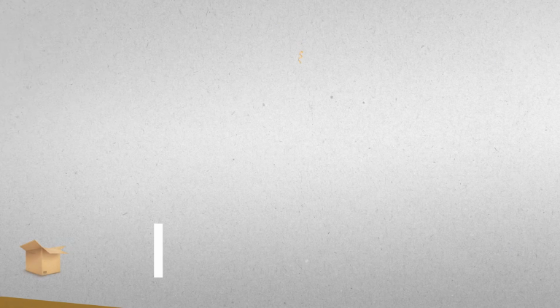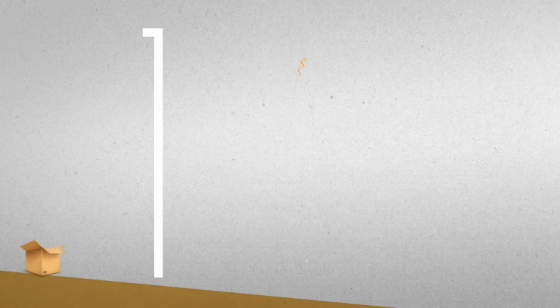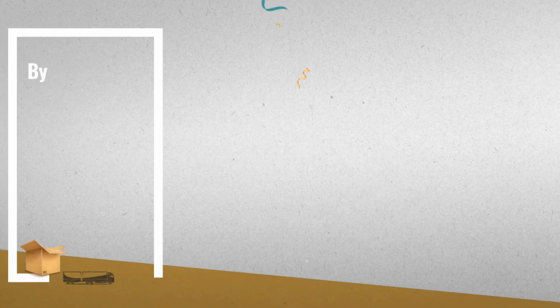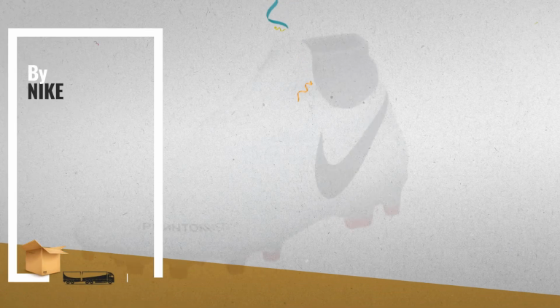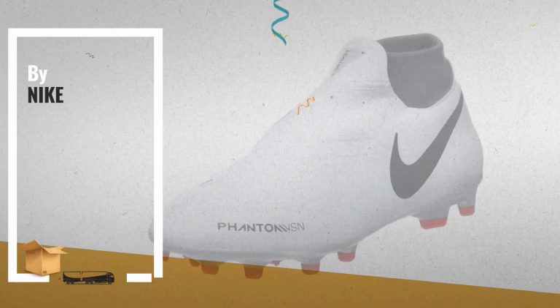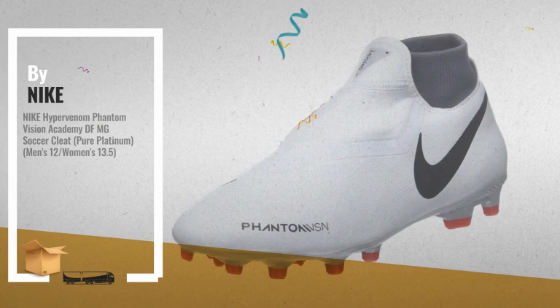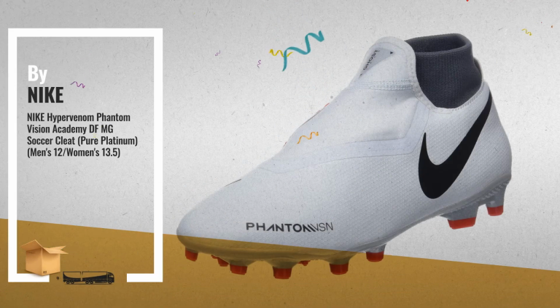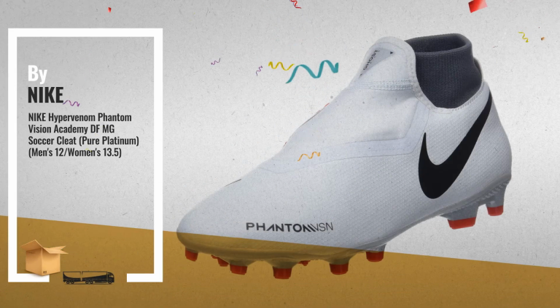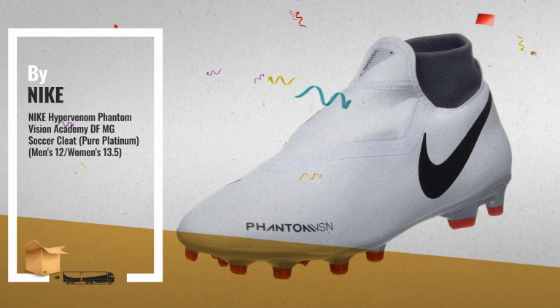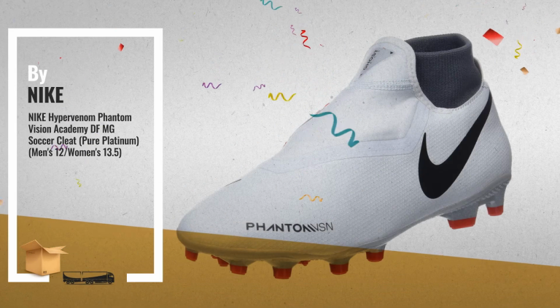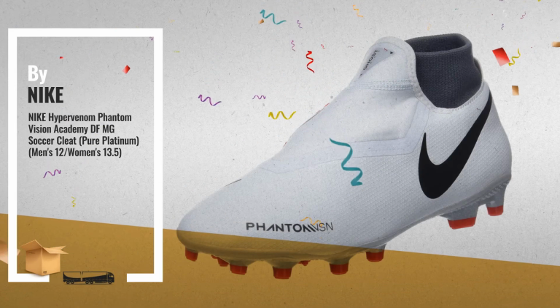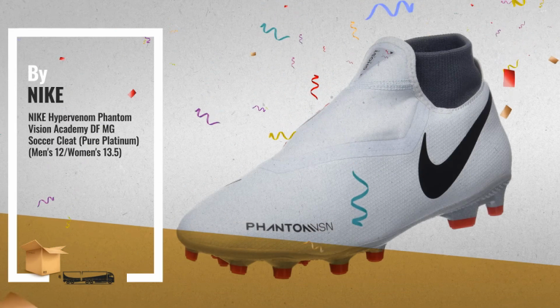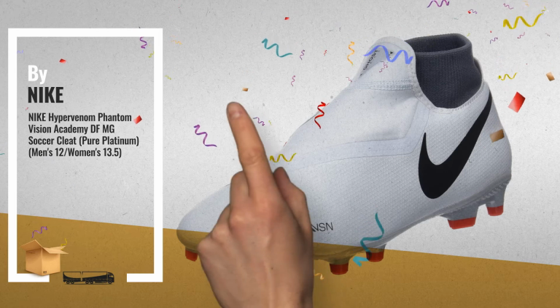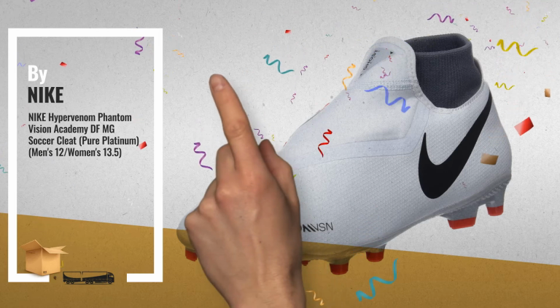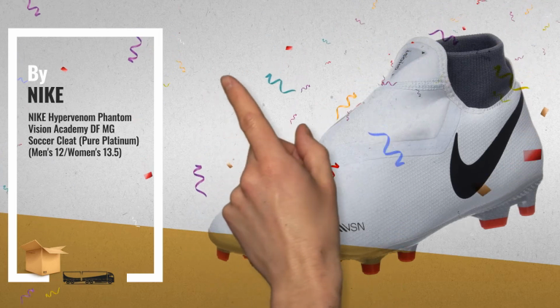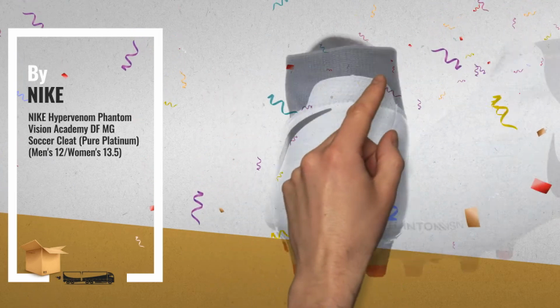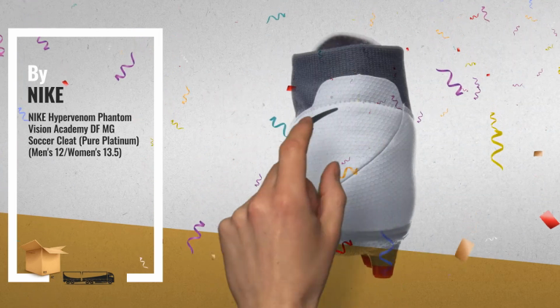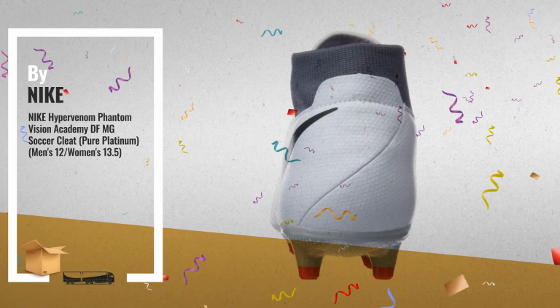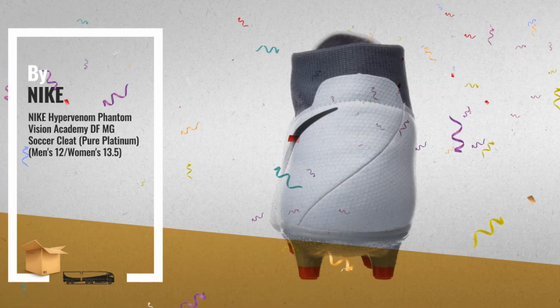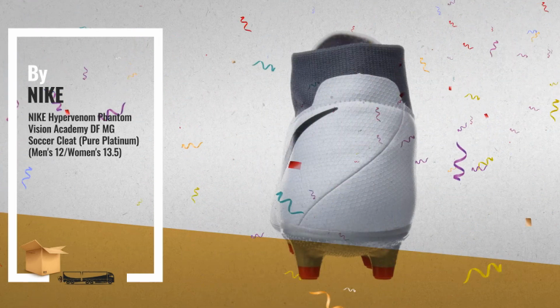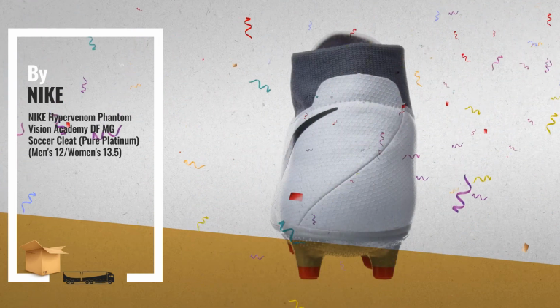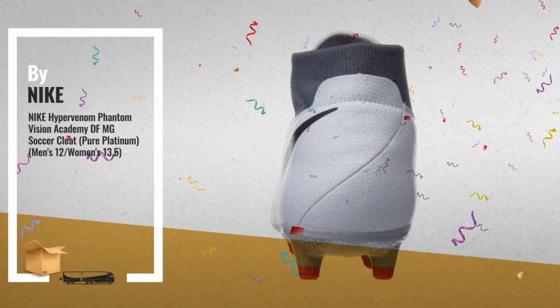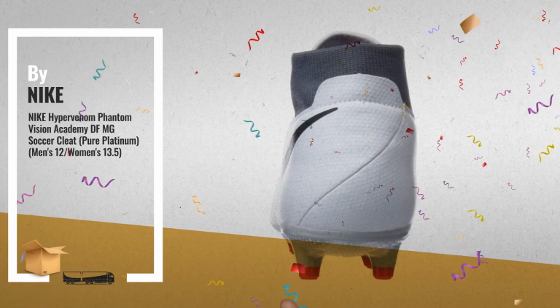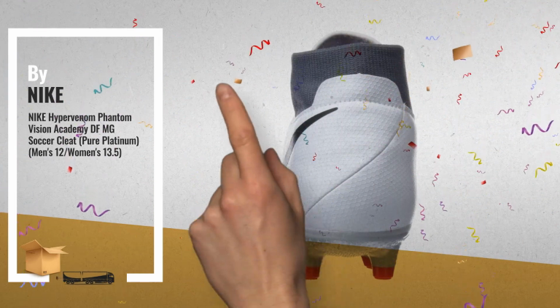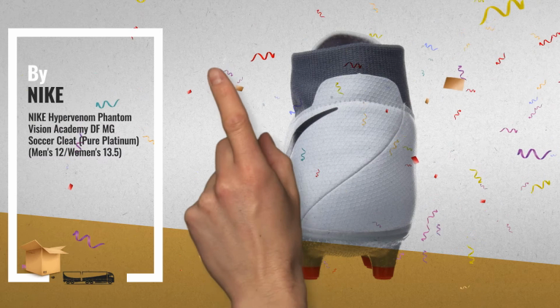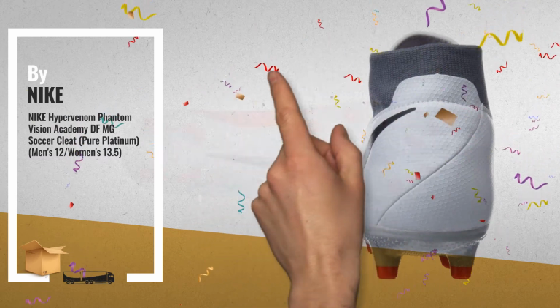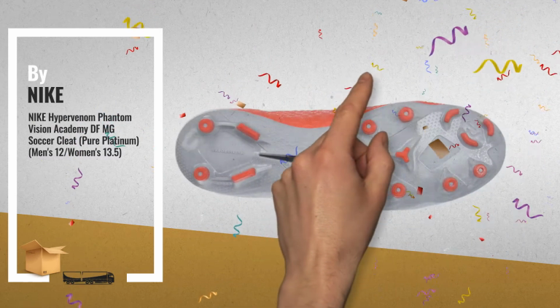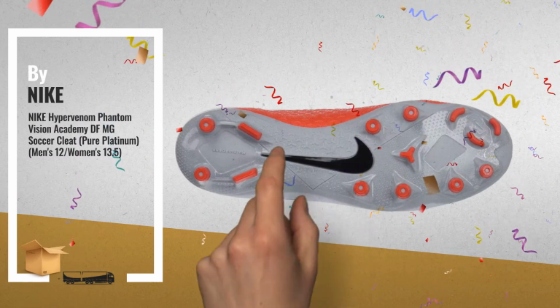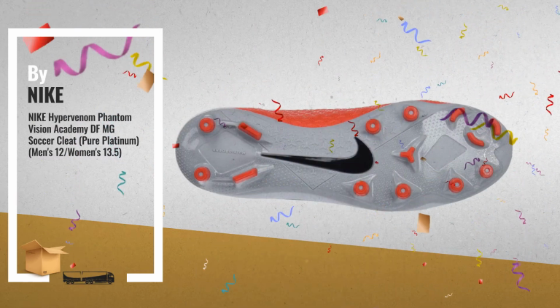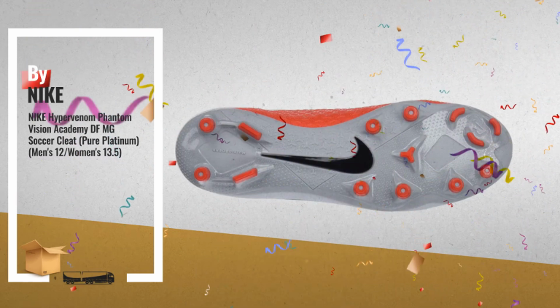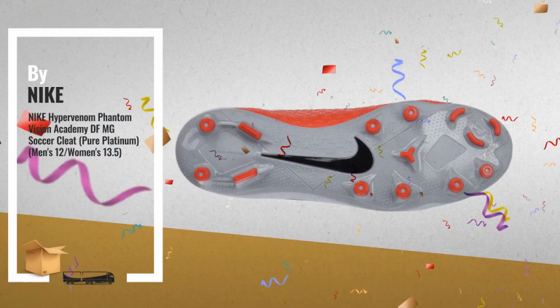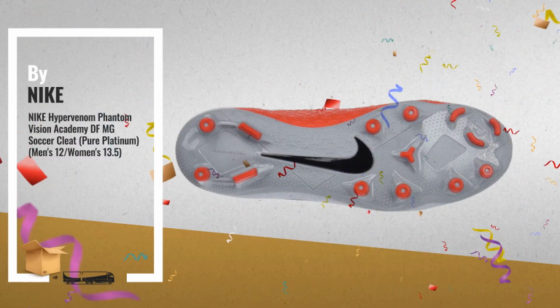Number 4, Dynamic Fit Collar wraps the ankle for a sock-like fit. Ghost lacing system tightens the fit under an overlay for better ball connection. Multi-Ground MG cleats for use on short grass or artificial surfaces.